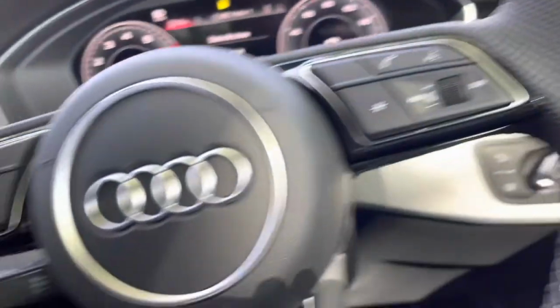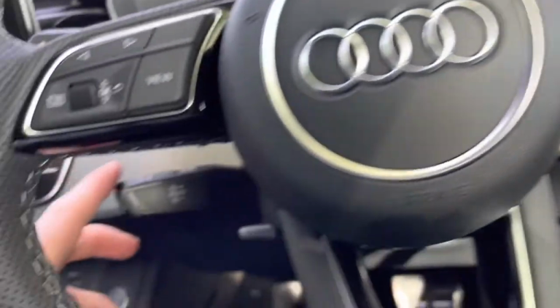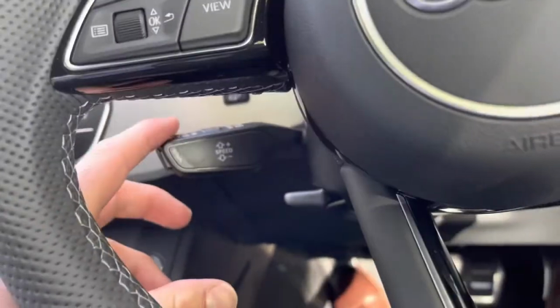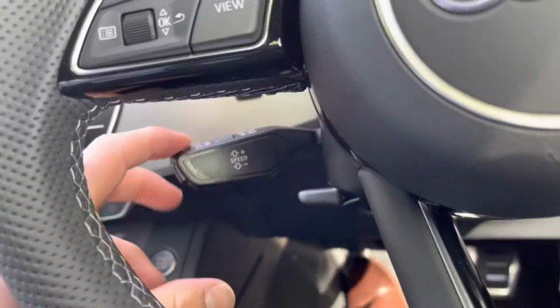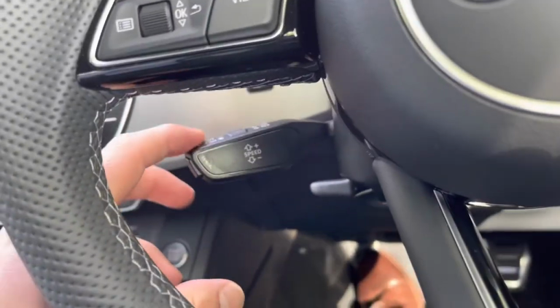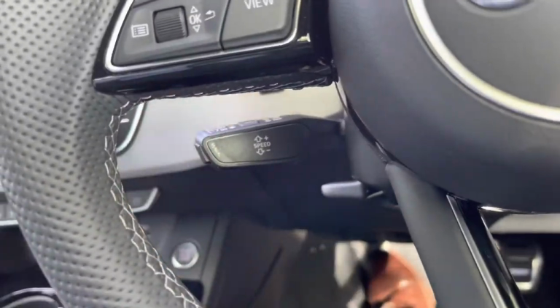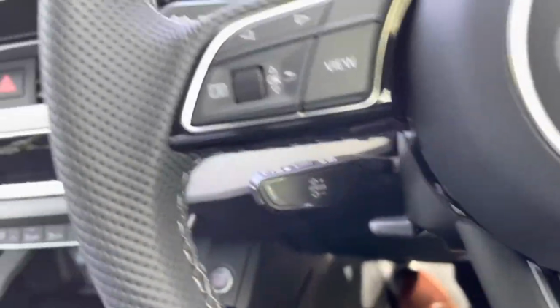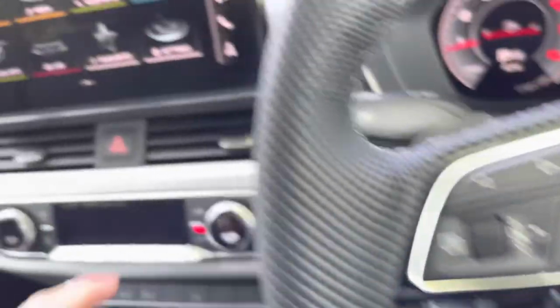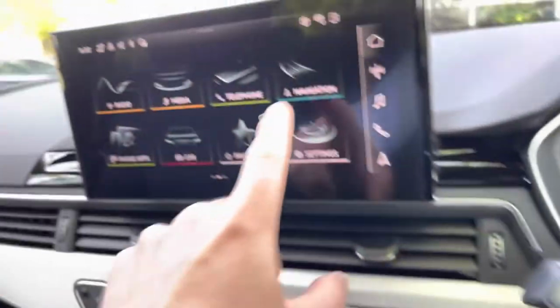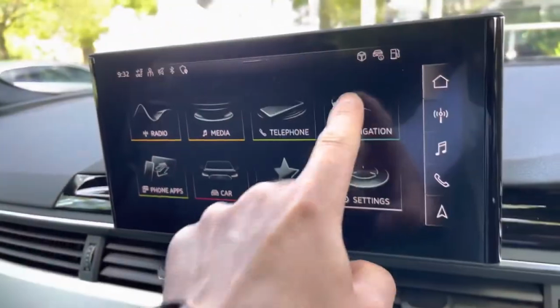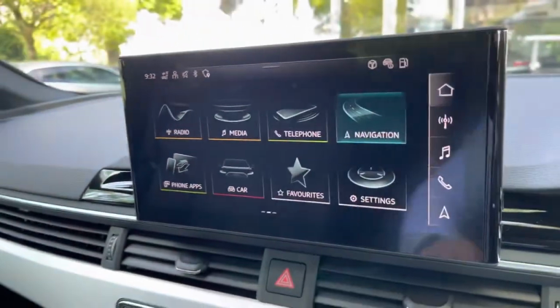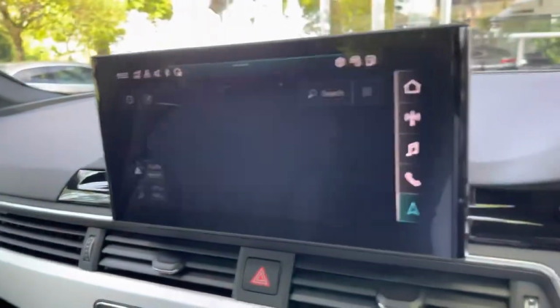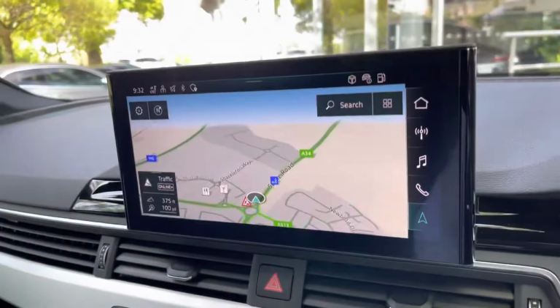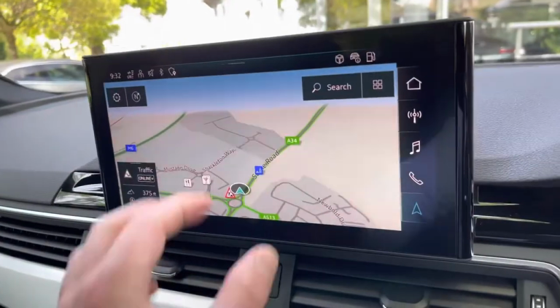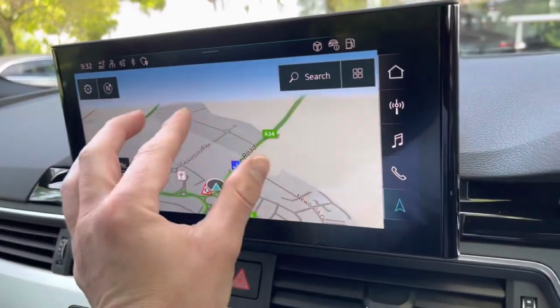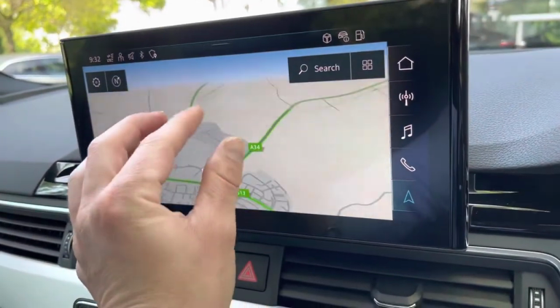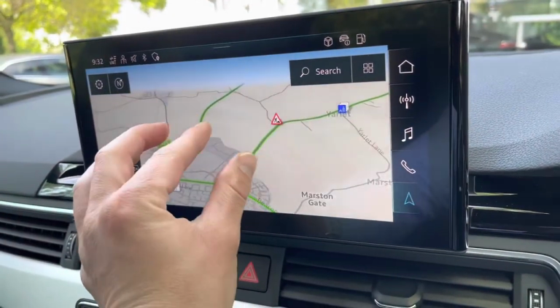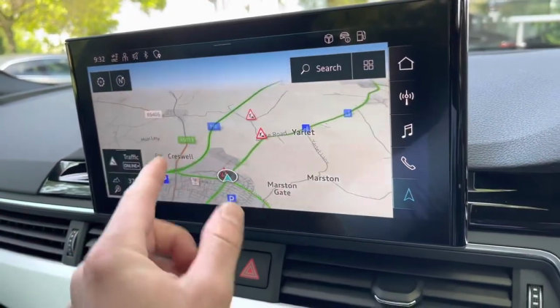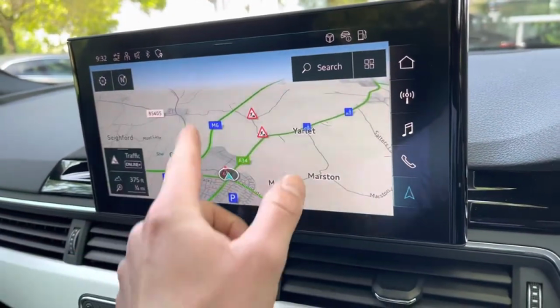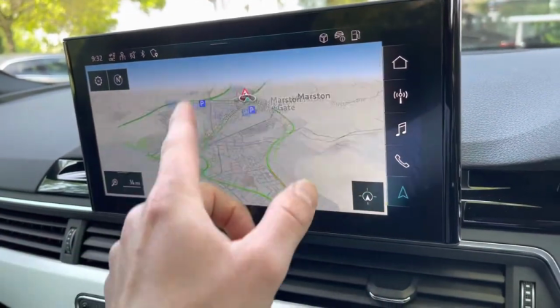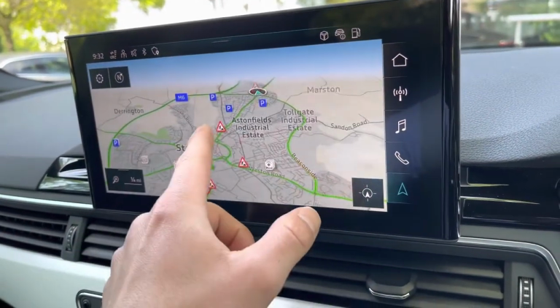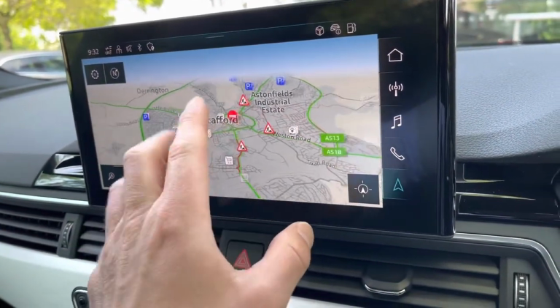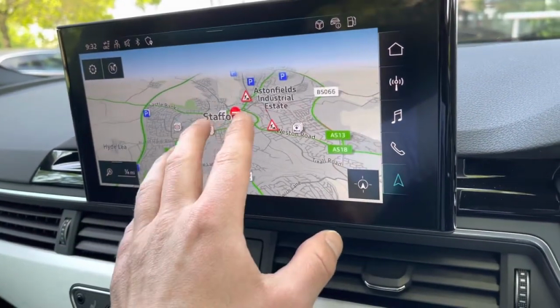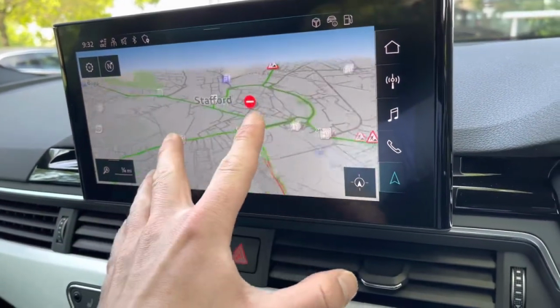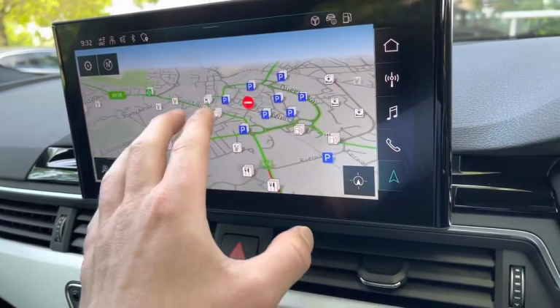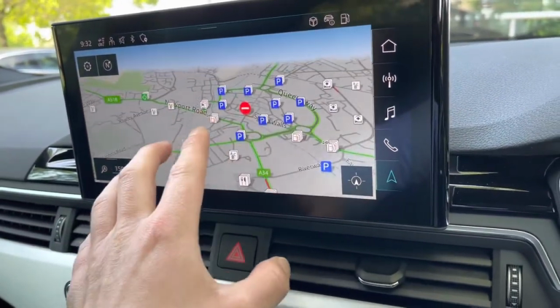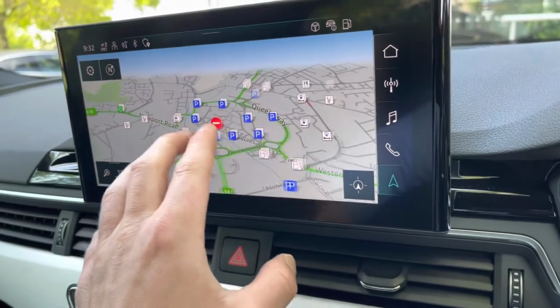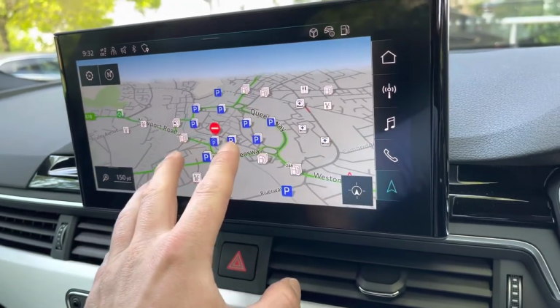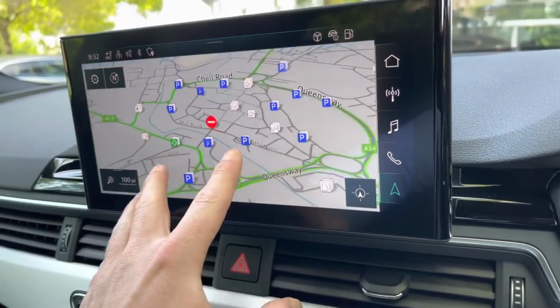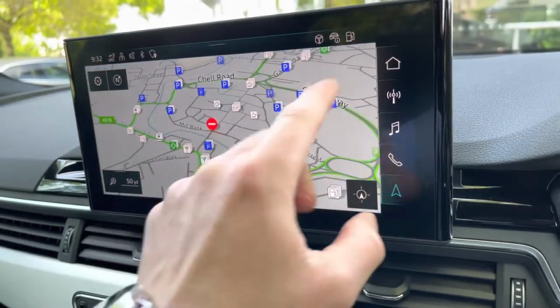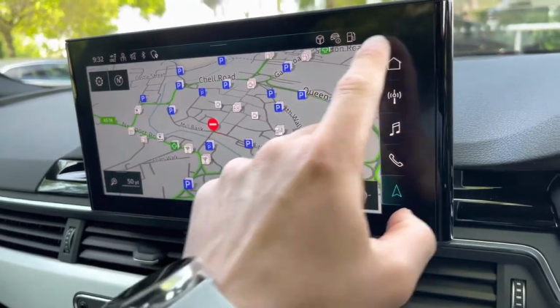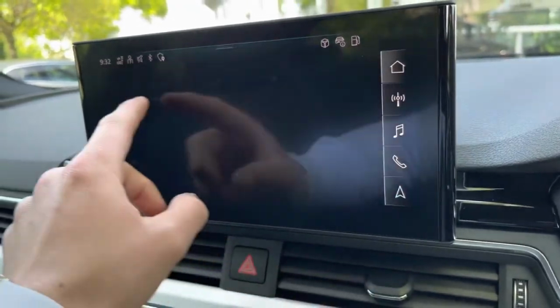Down to the left we have the paddle shift for the cruise control, and in the centre we have the main display, which is the multimedia interface — all touch screen. You can do various things on it including planning your route to your destination on the navigation system.